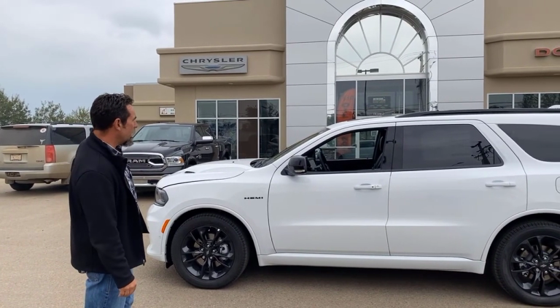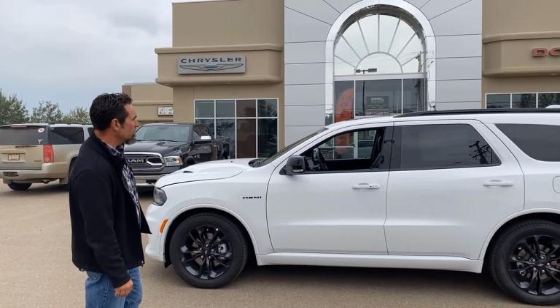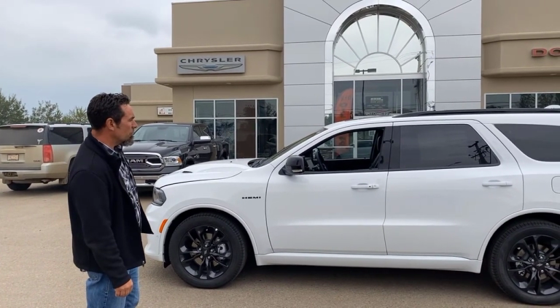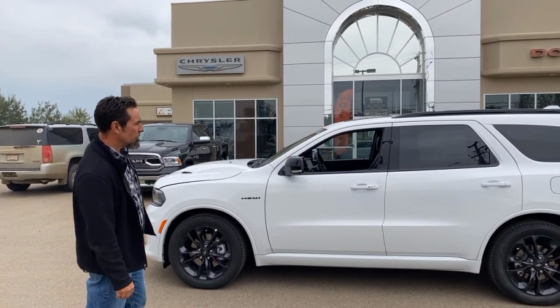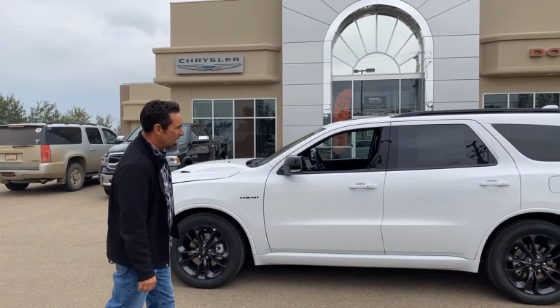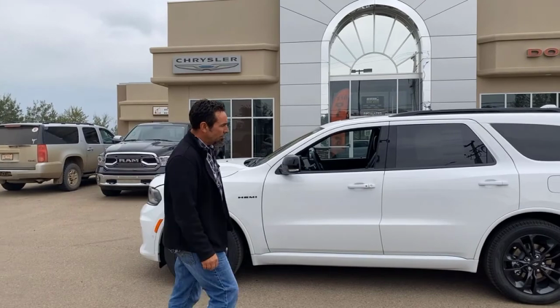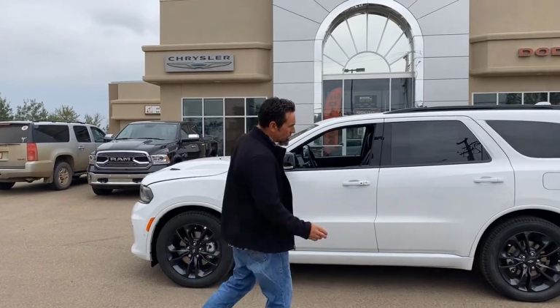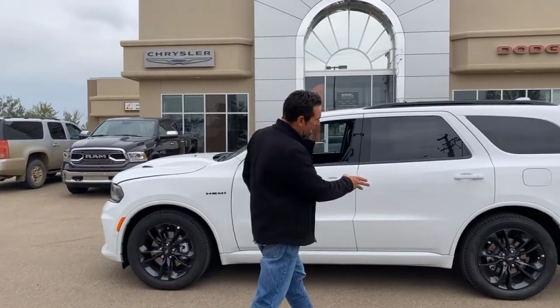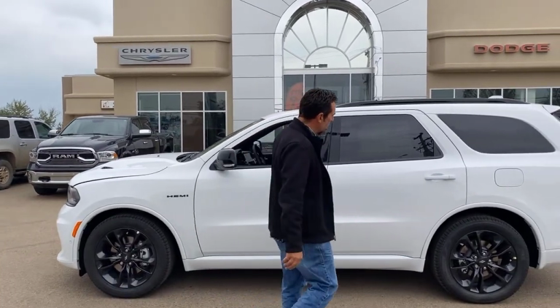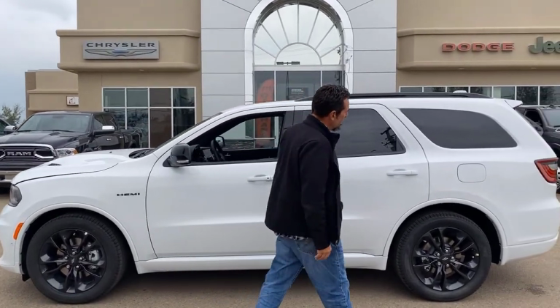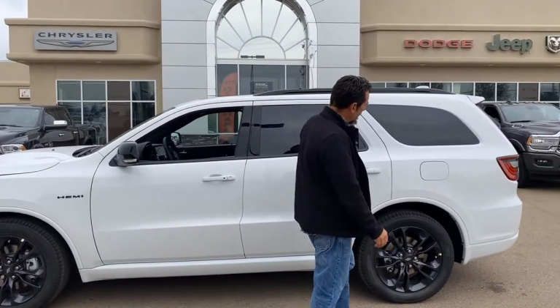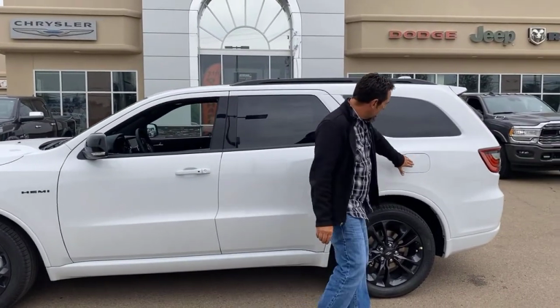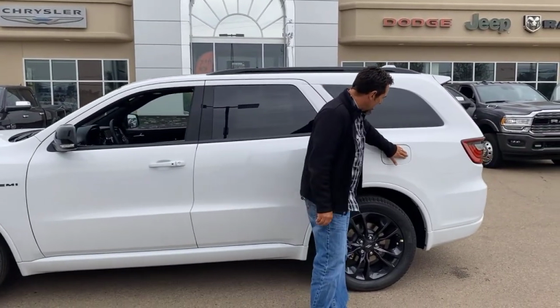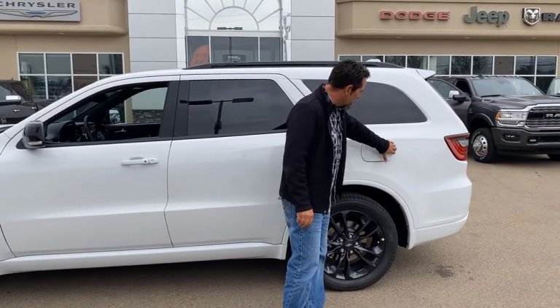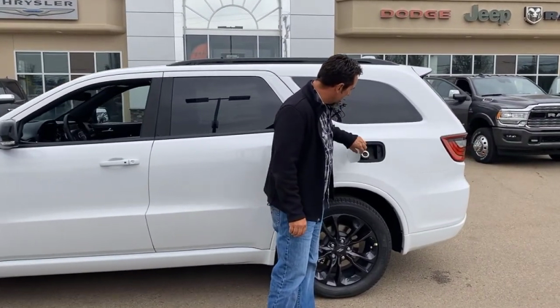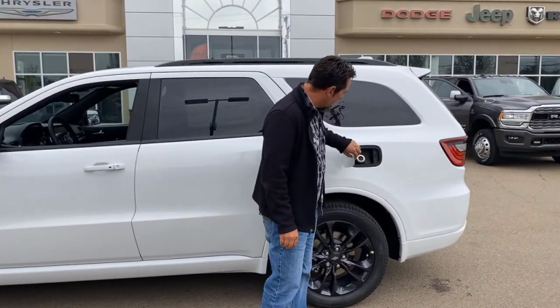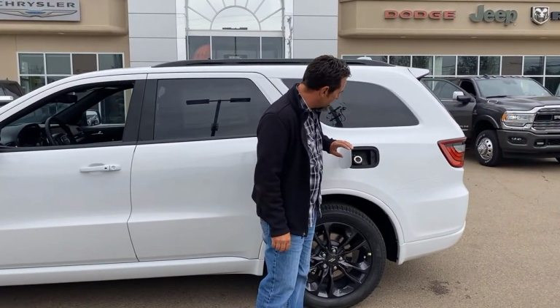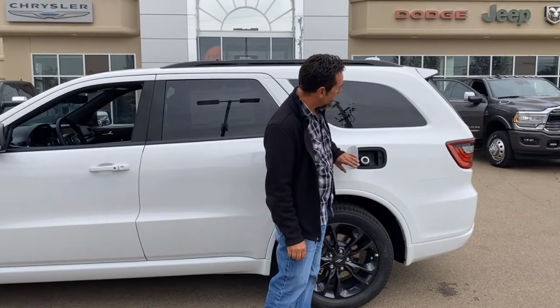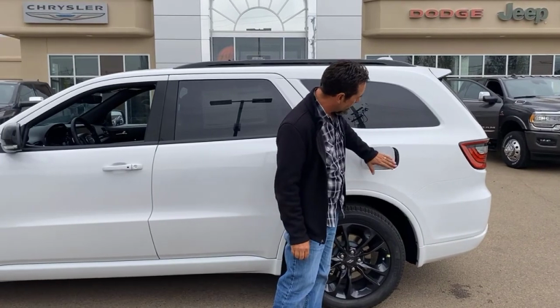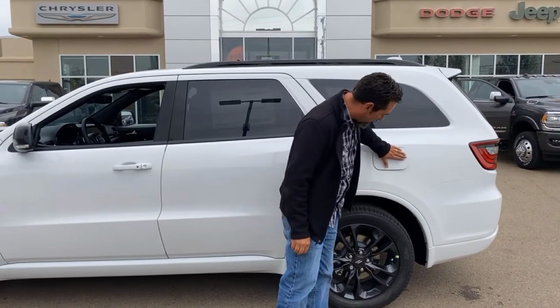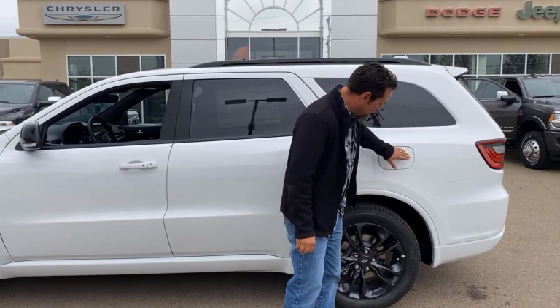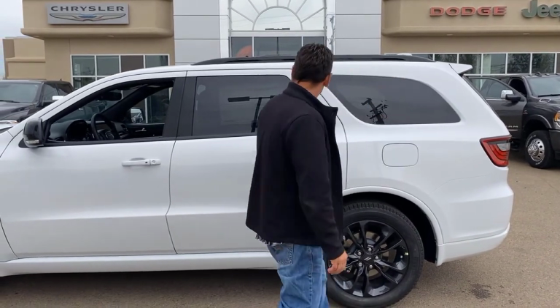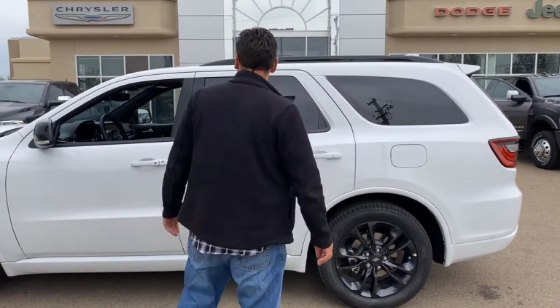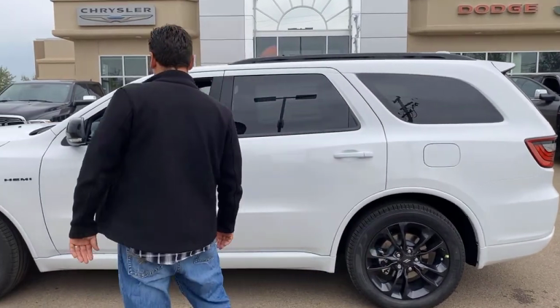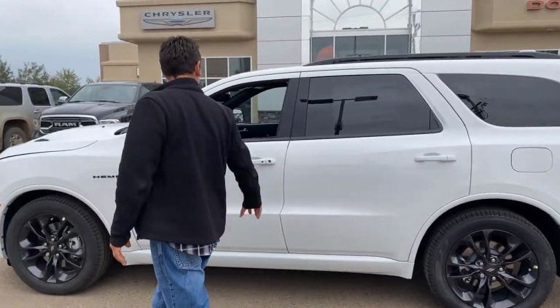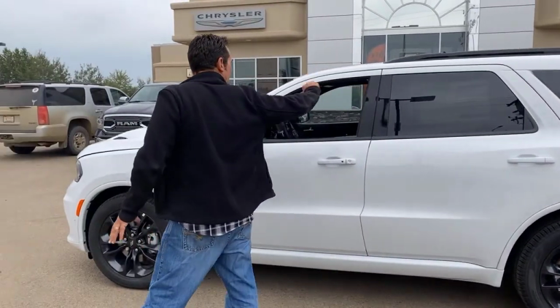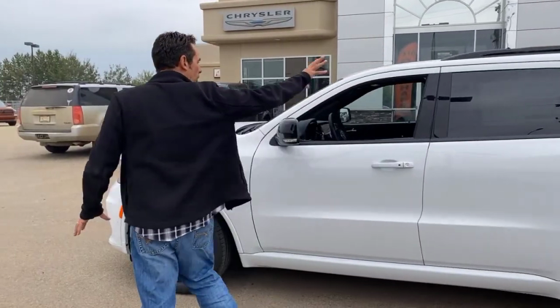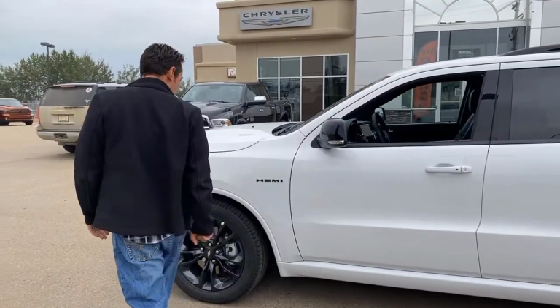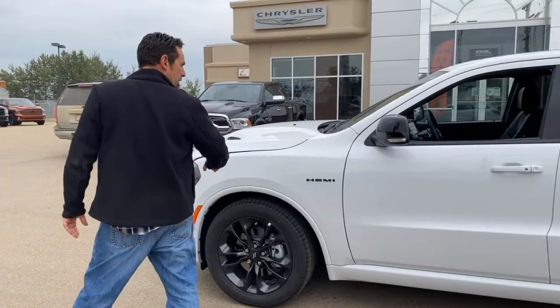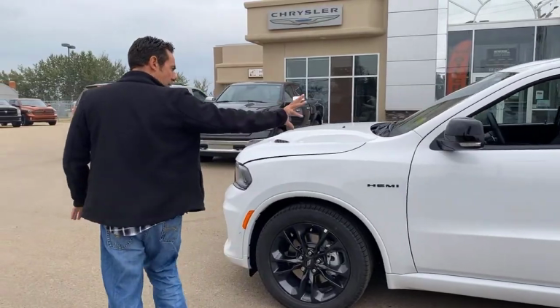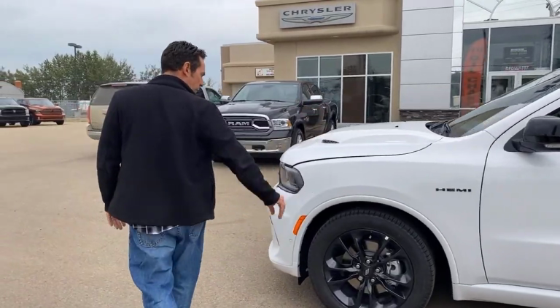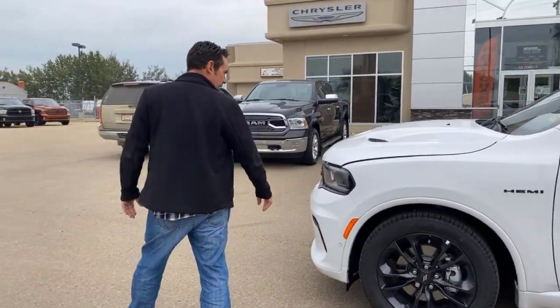It's got the blackout package on it with some nice features — black wheels, a quick-fill fuel door so you can slap your fuel in there really quickly, nice trim, the roof racks all blacked out, and black mirrors on this thing as well.